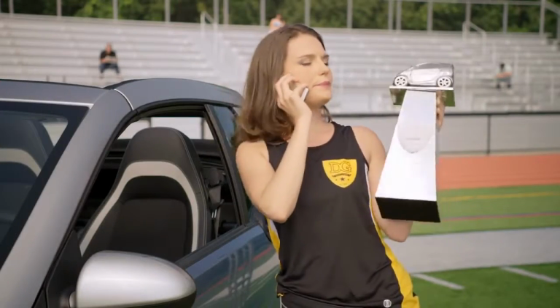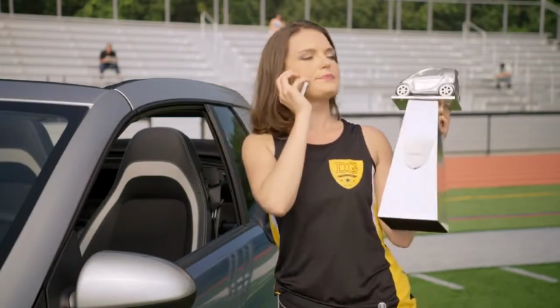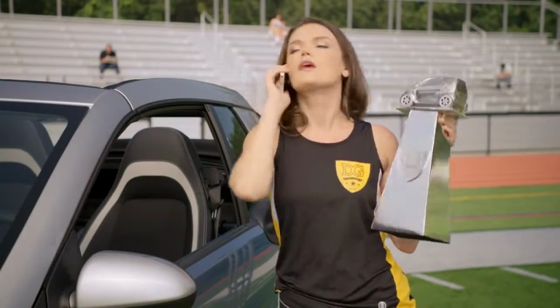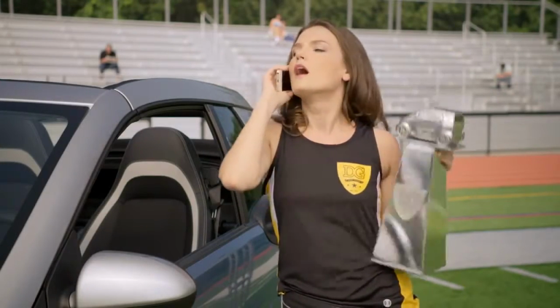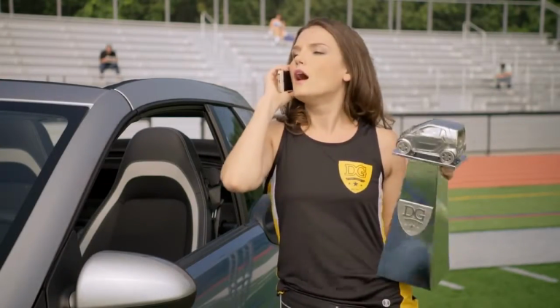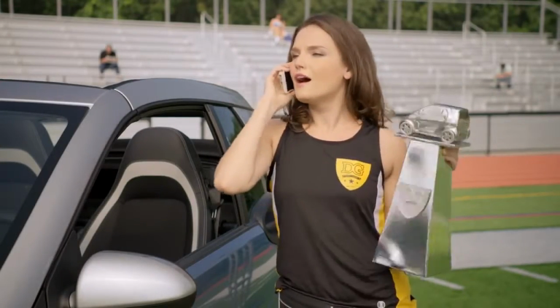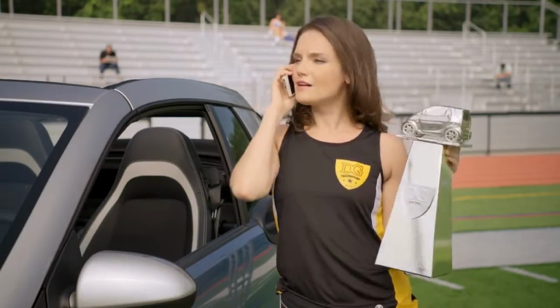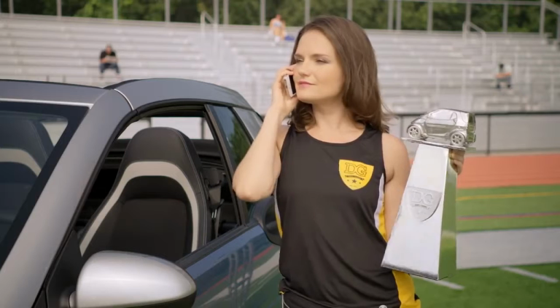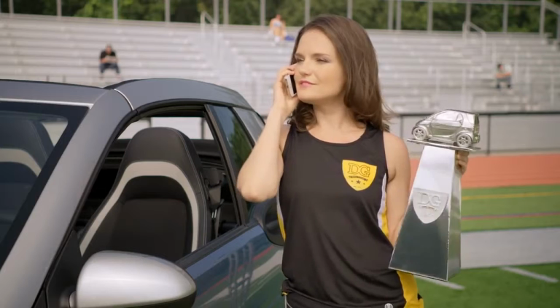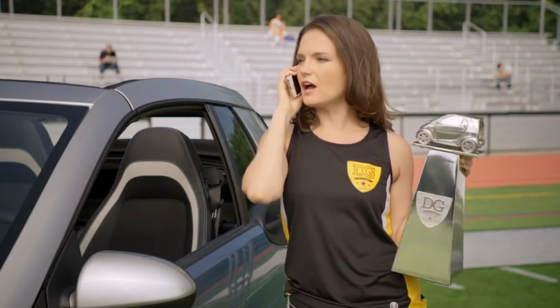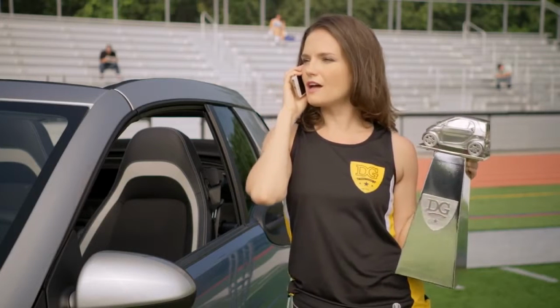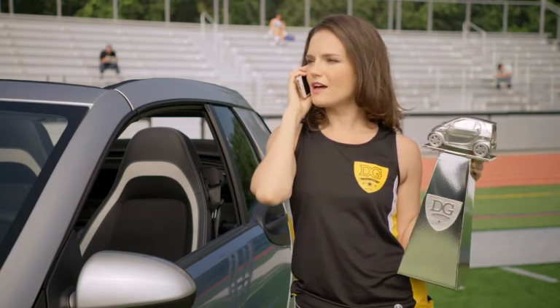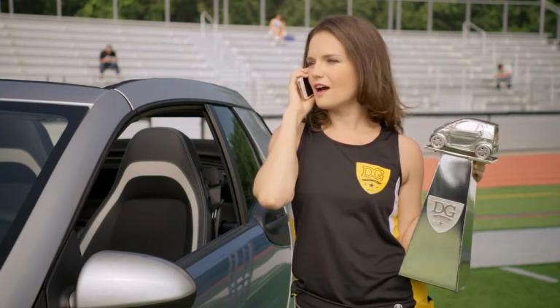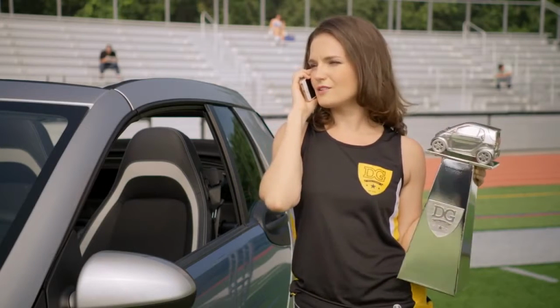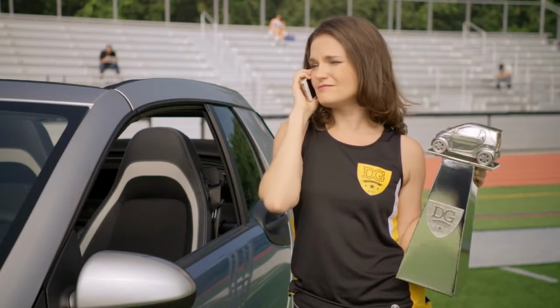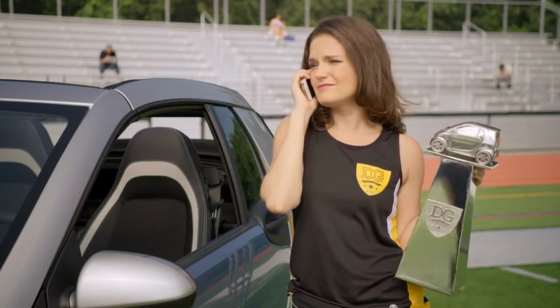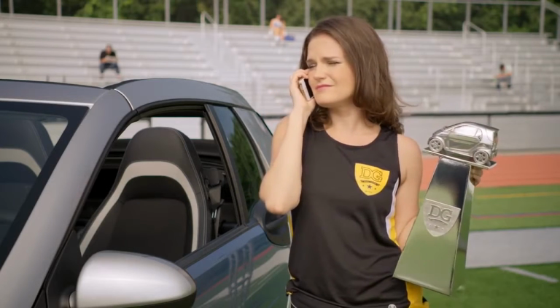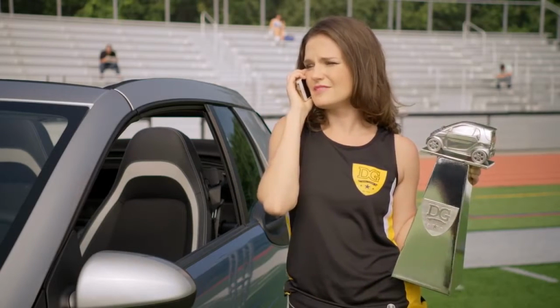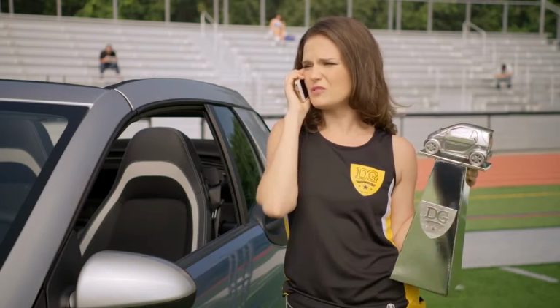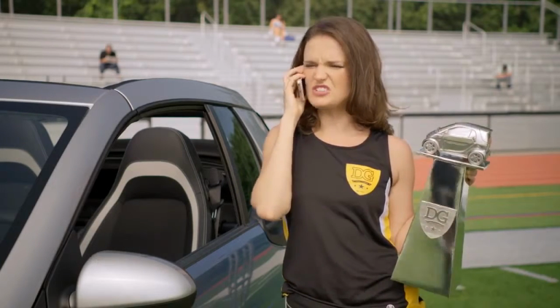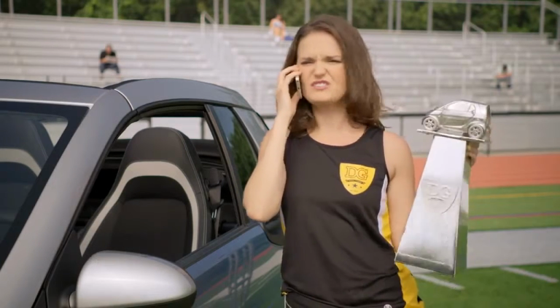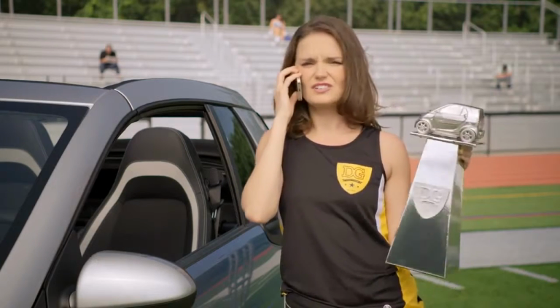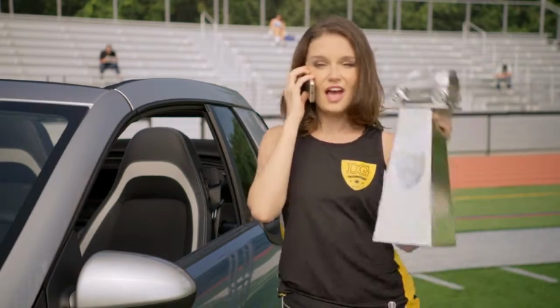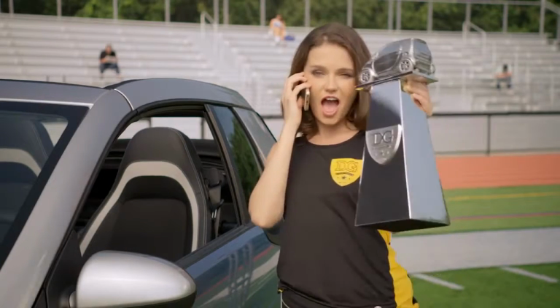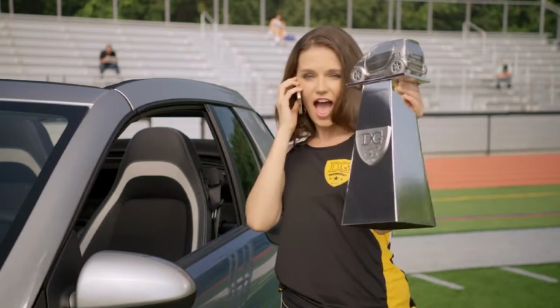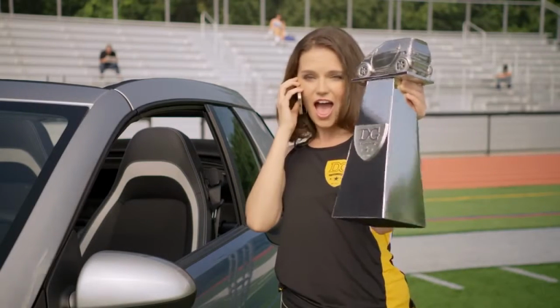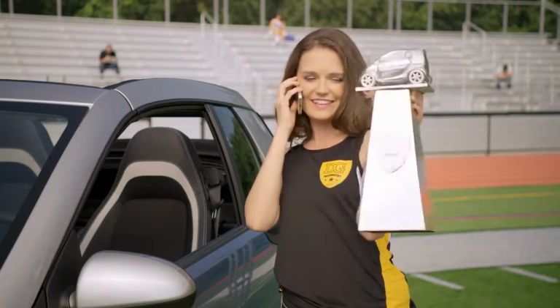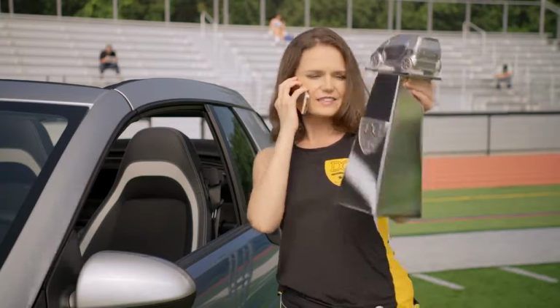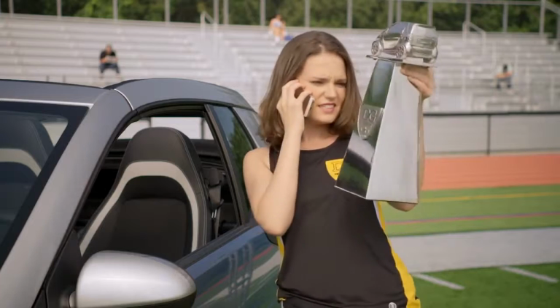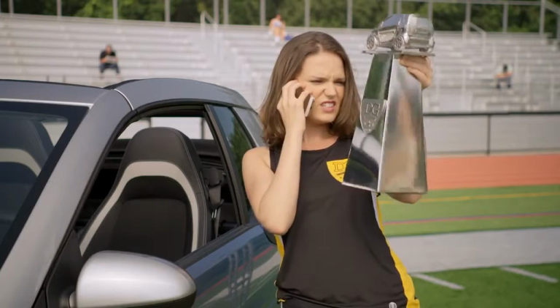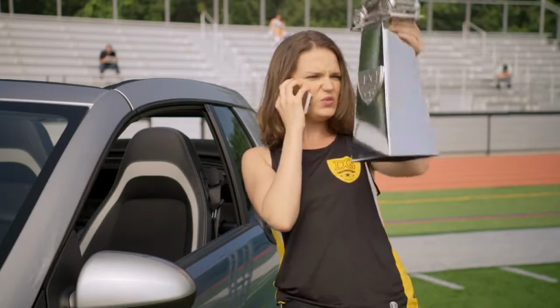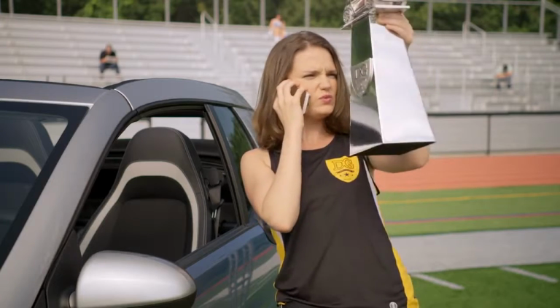Grace. Determination. And a really great name made the difference. Marsha Mello, your new seat adjustment world champion.